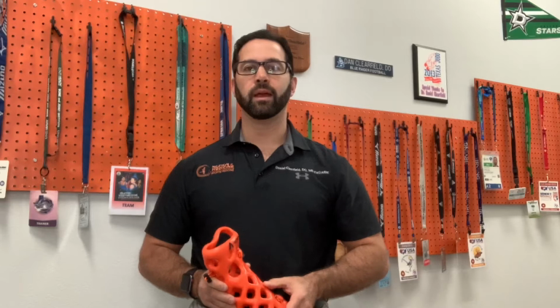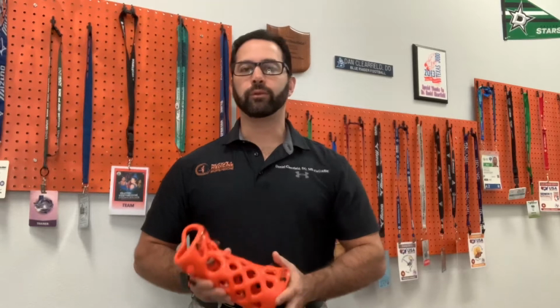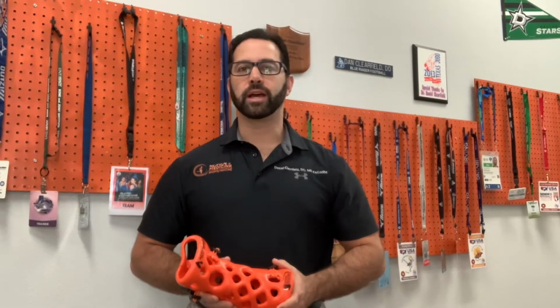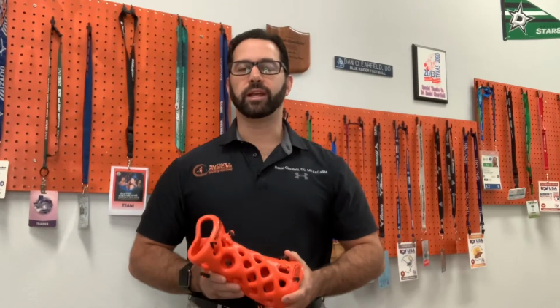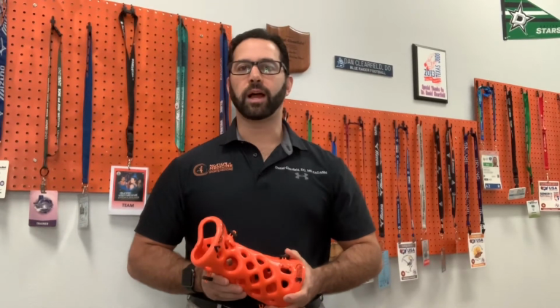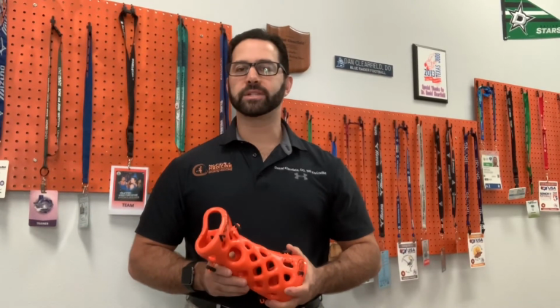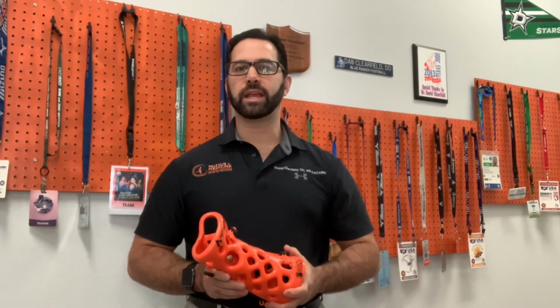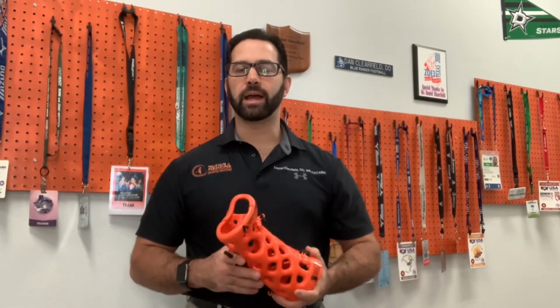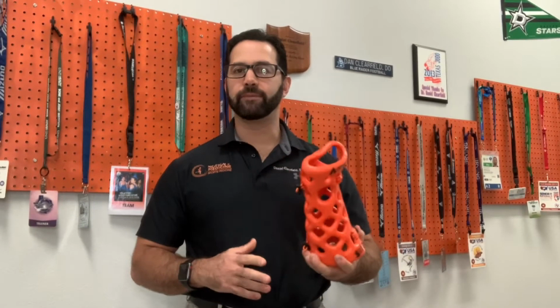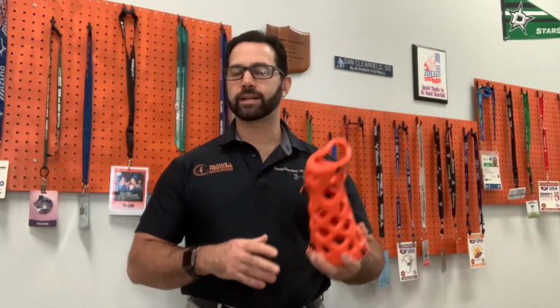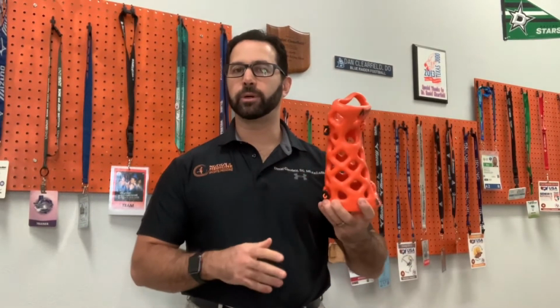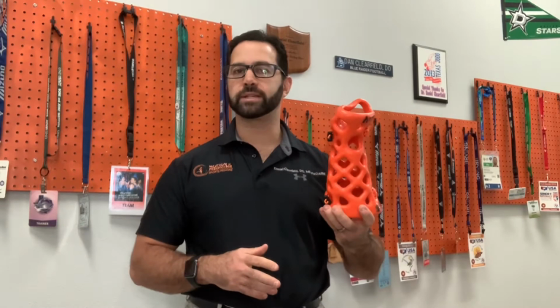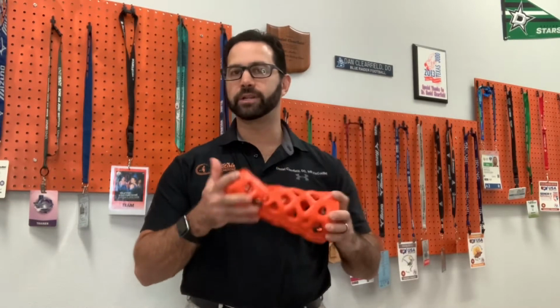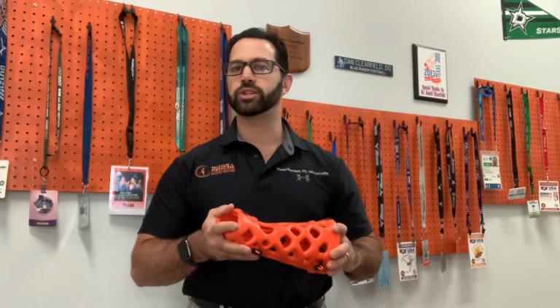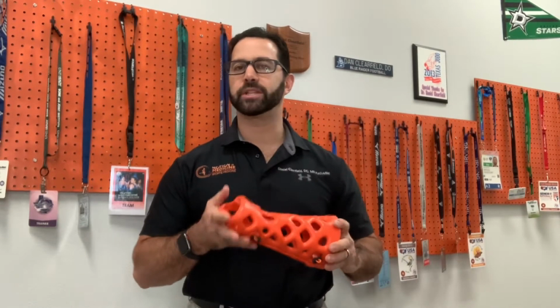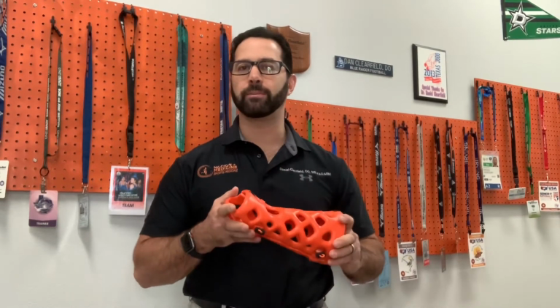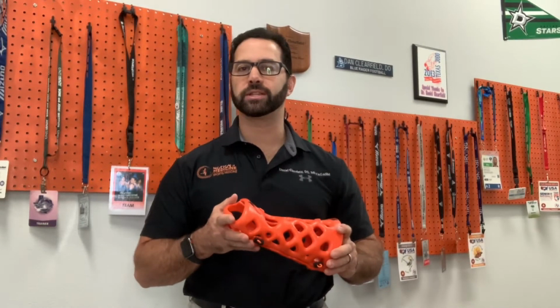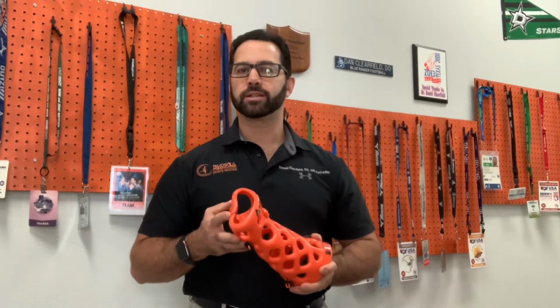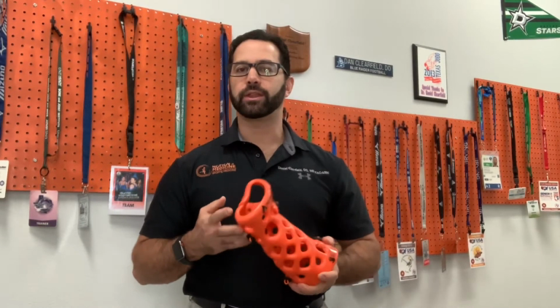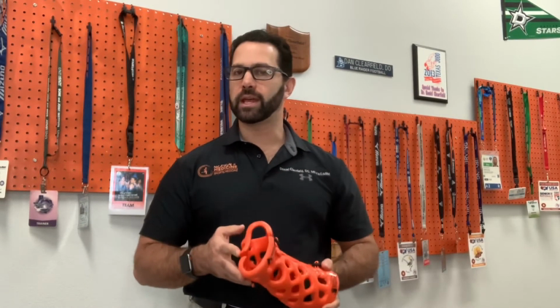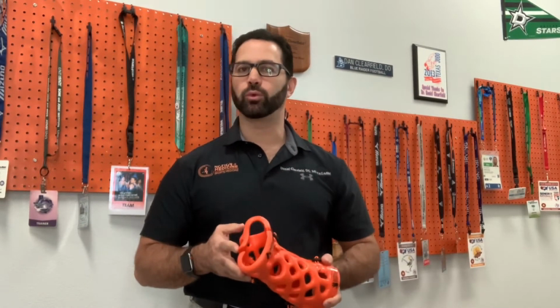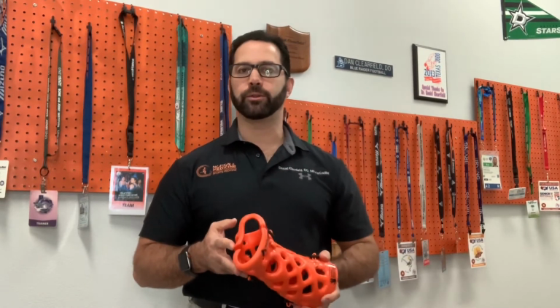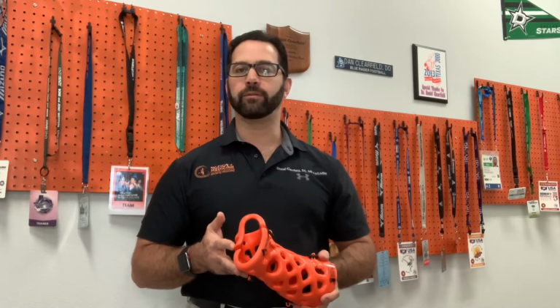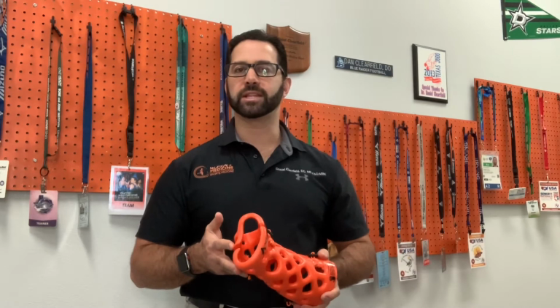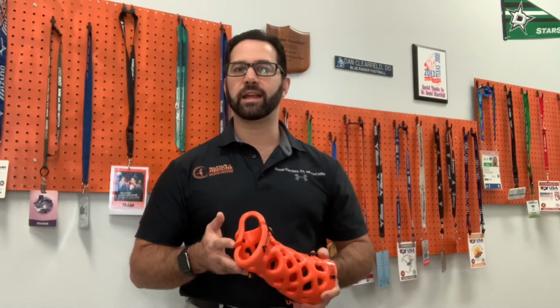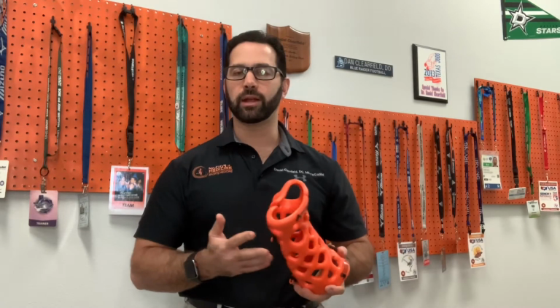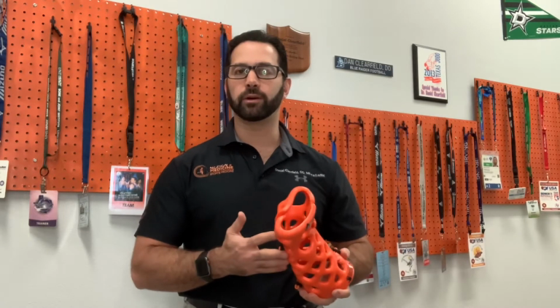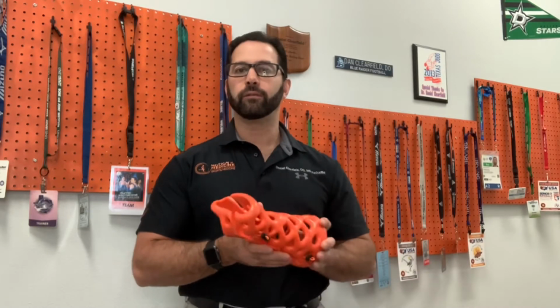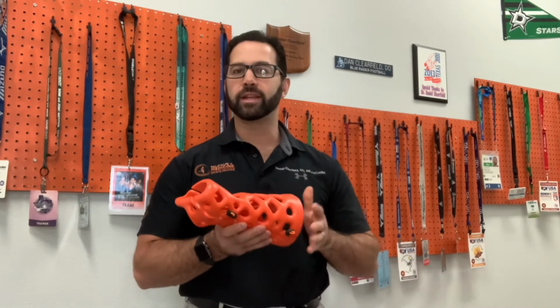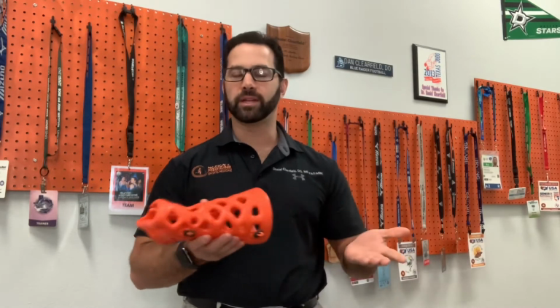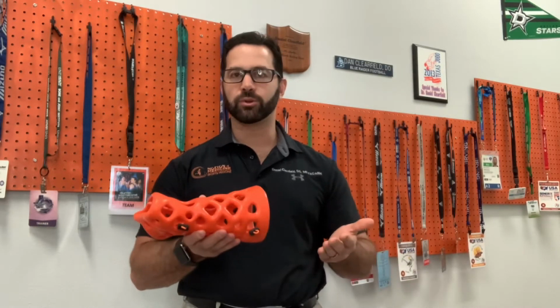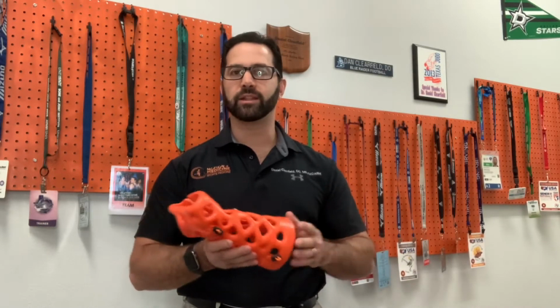Hey everyone, Dr. C here. I was able to get my custom fitted Active Armor brace for demonstration purposes for my patients. So thank you again to Fort Worth Physical Therapy for doing the scan and thank you to Active Armor for allowing us to be able to demonstrate this out of the clinic.